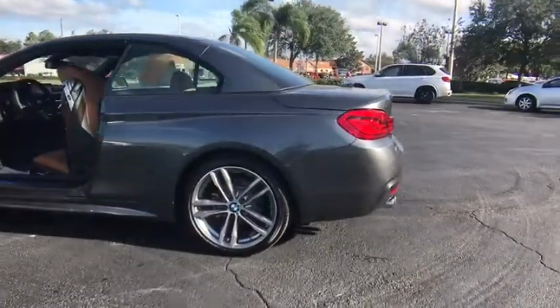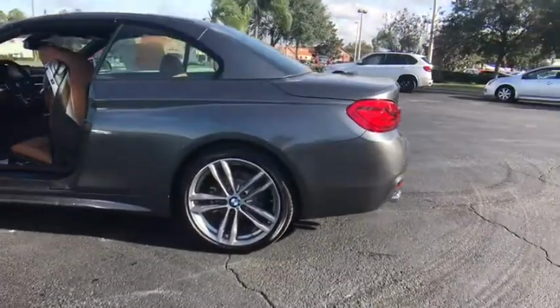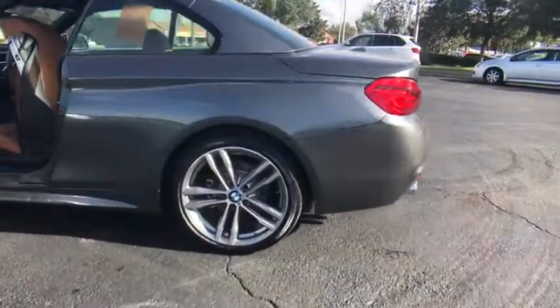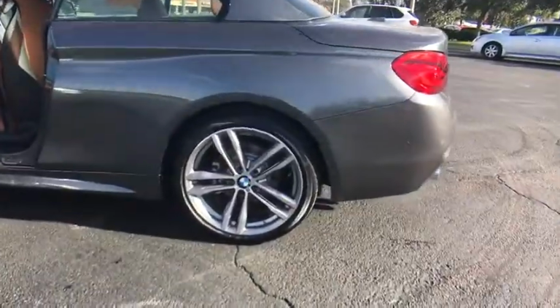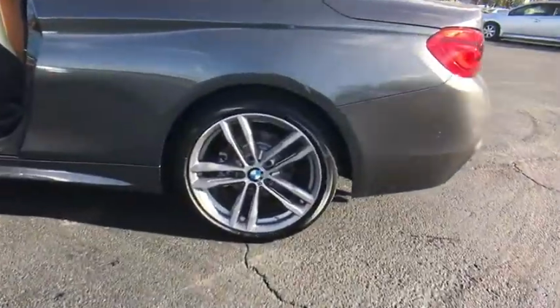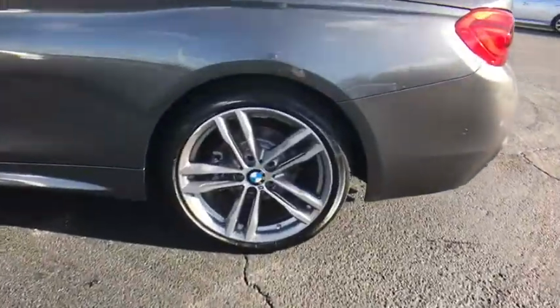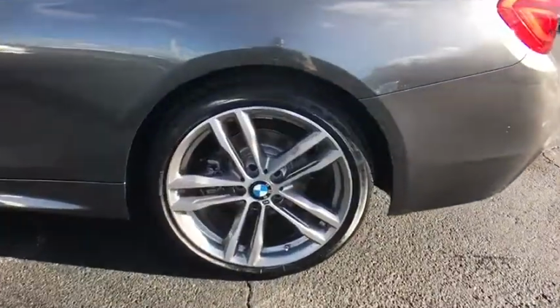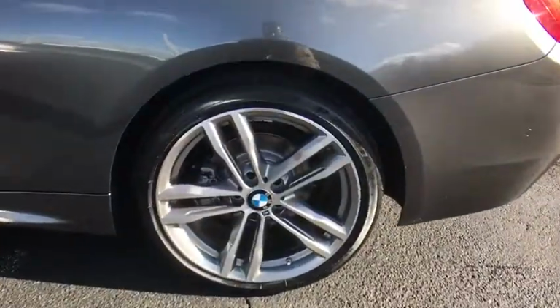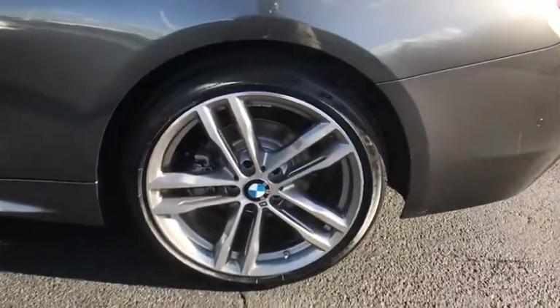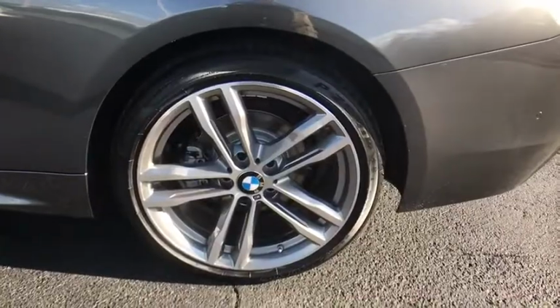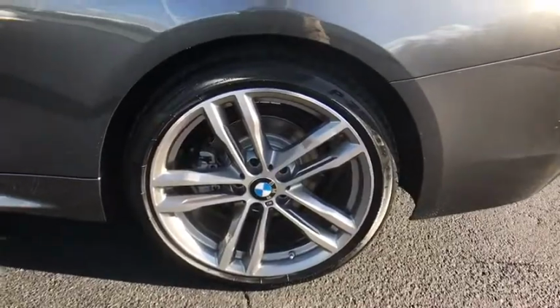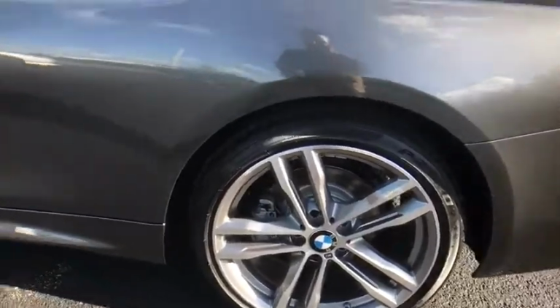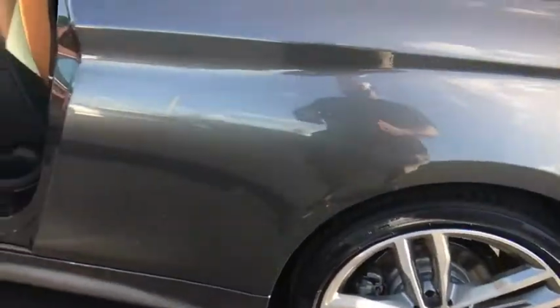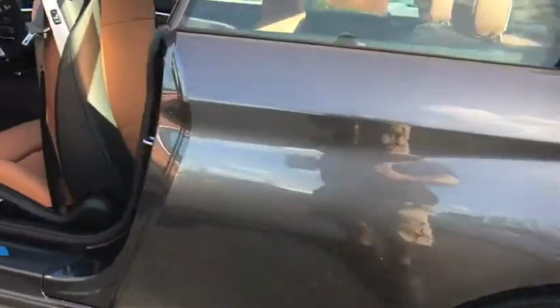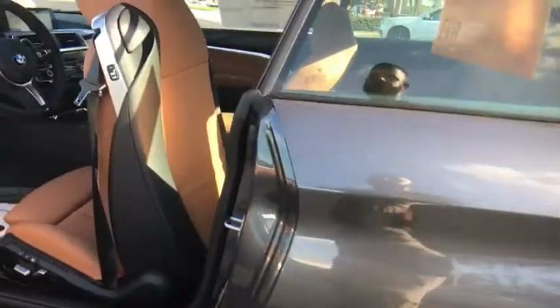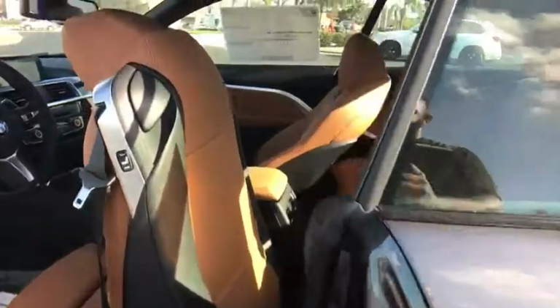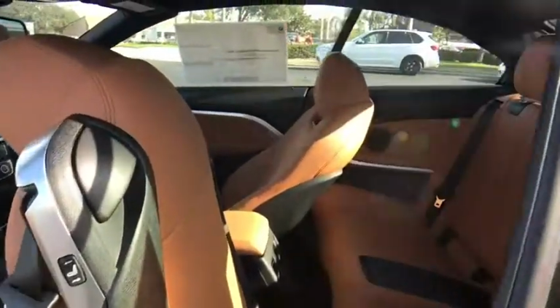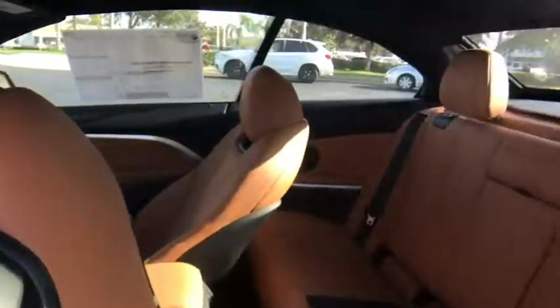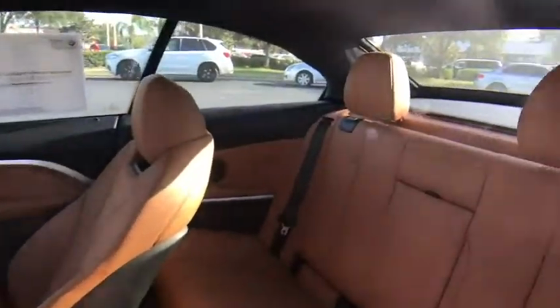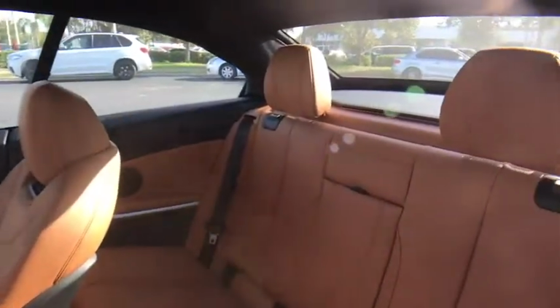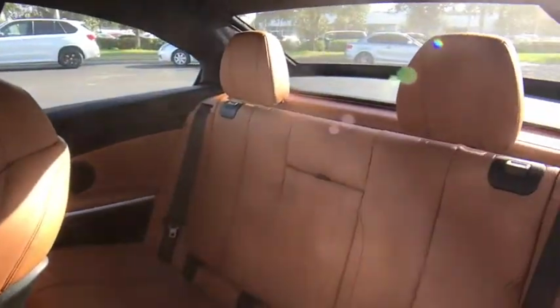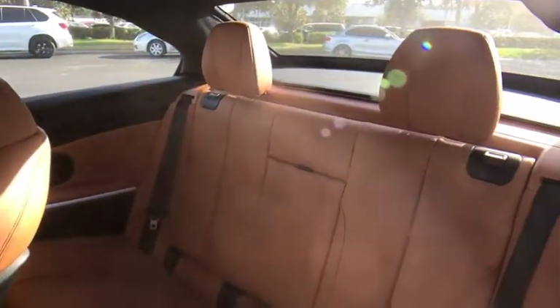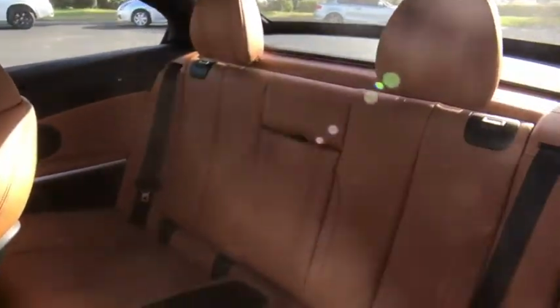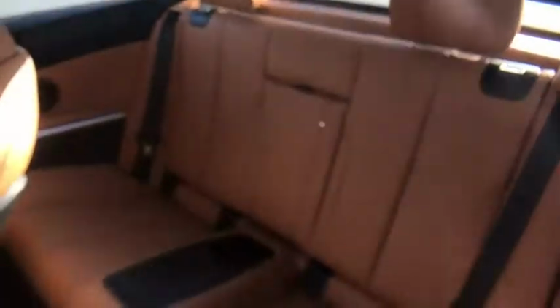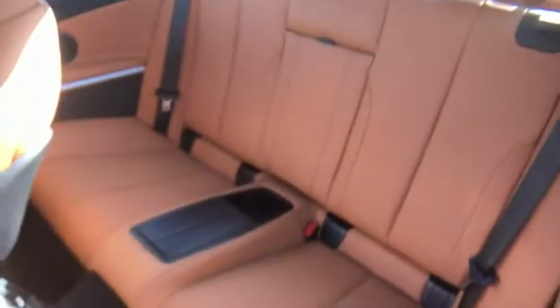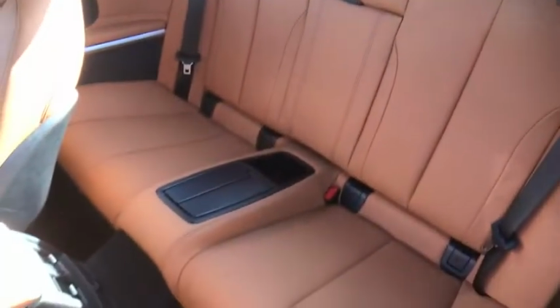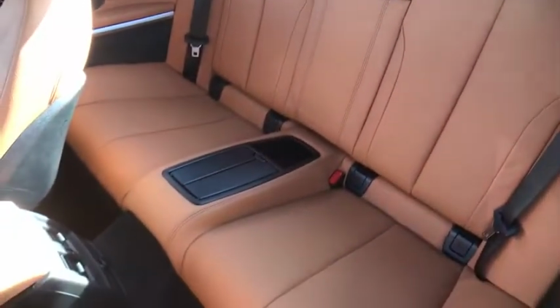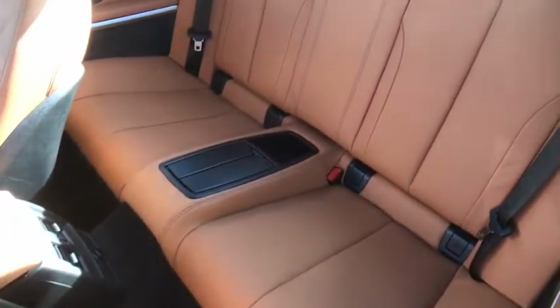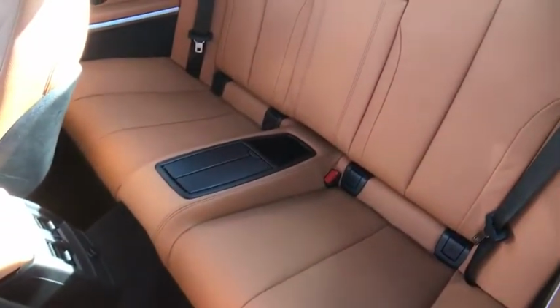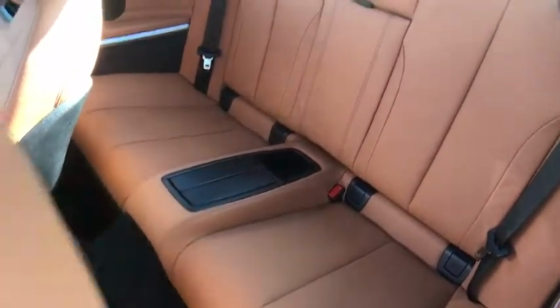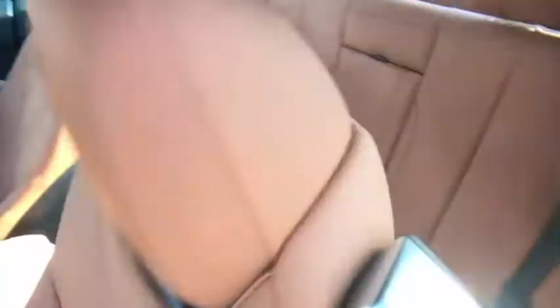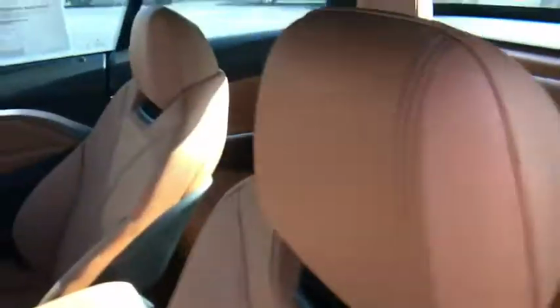Adjustable steering wheel, cruise control, four-wheel disc brakes, auto-dimming rear-view mirror, aluminum wheels, keyless start, floor mats, universal garage door opener, AM-FM stereo radio.